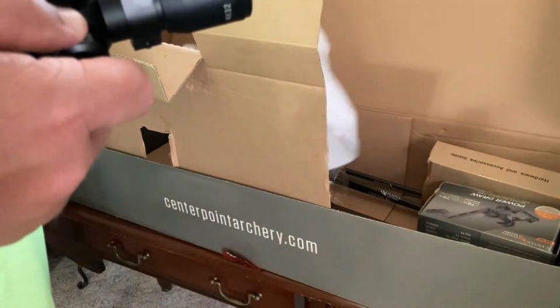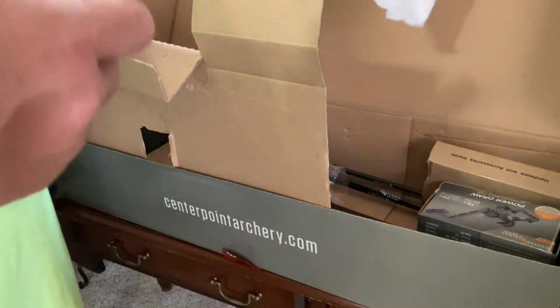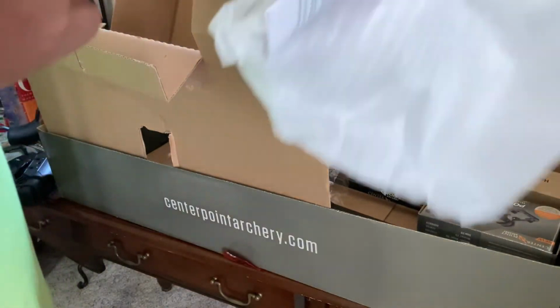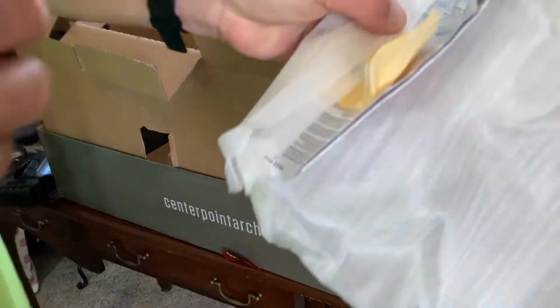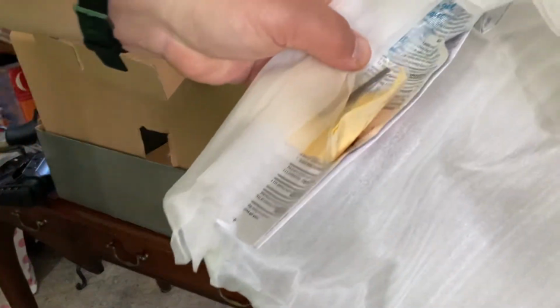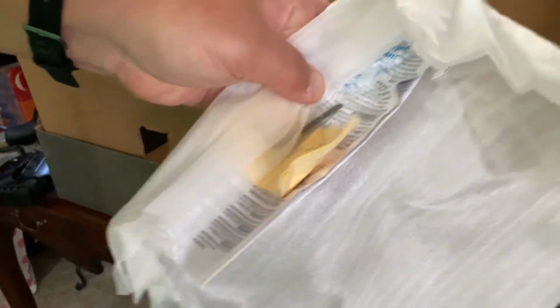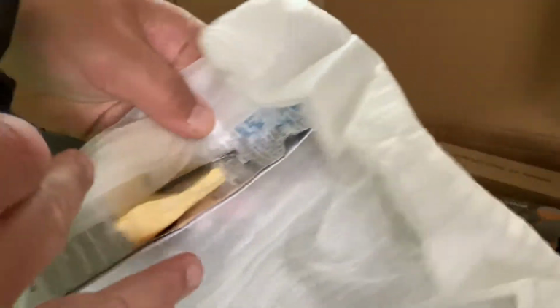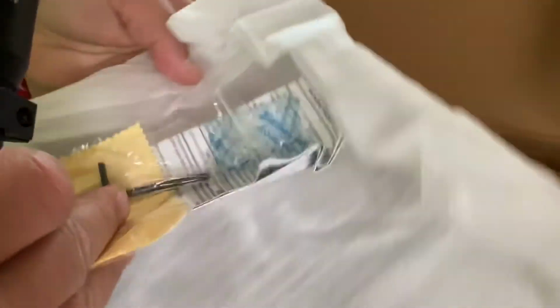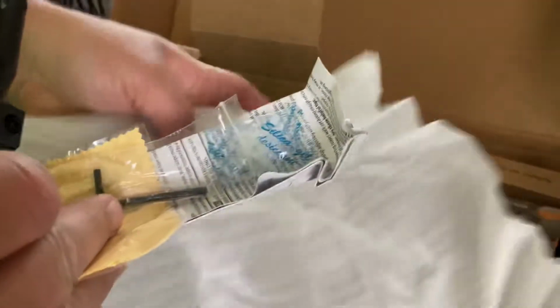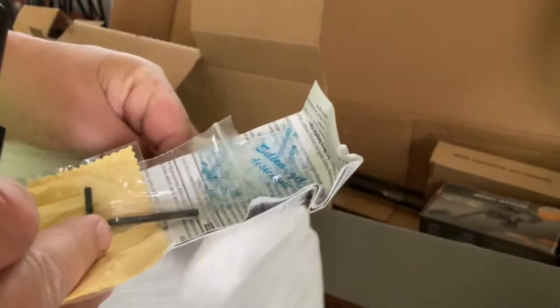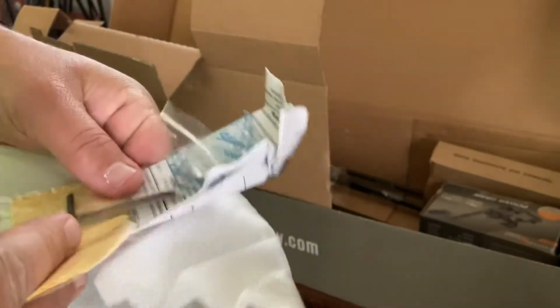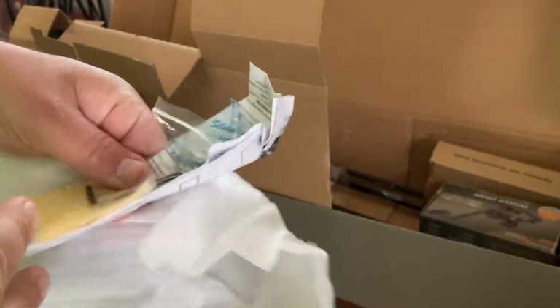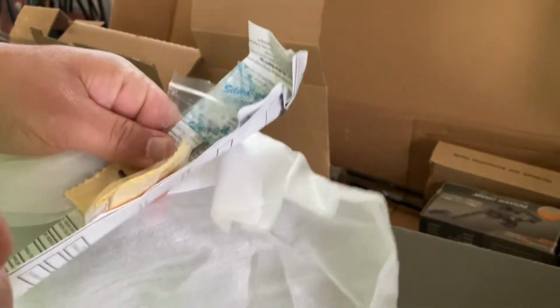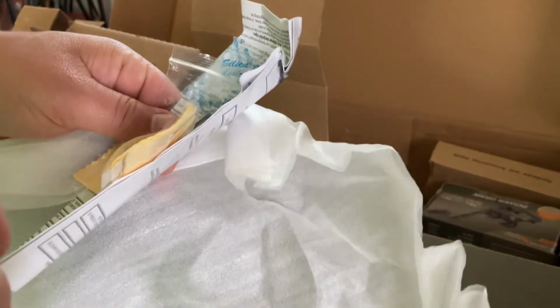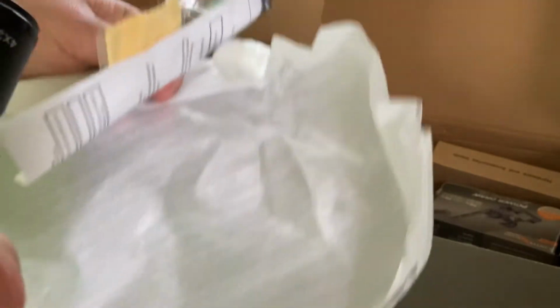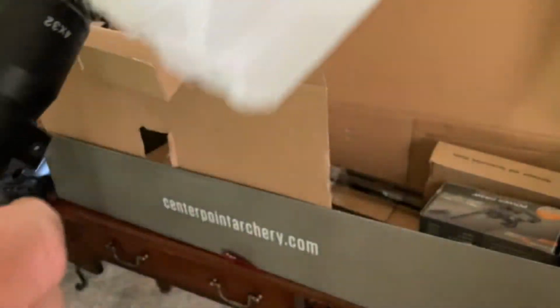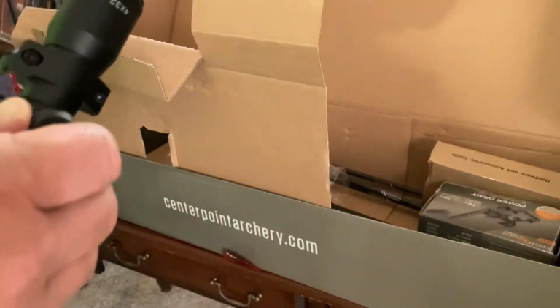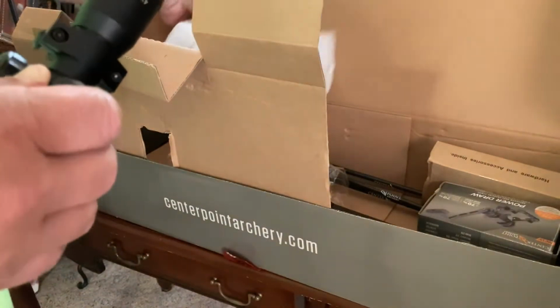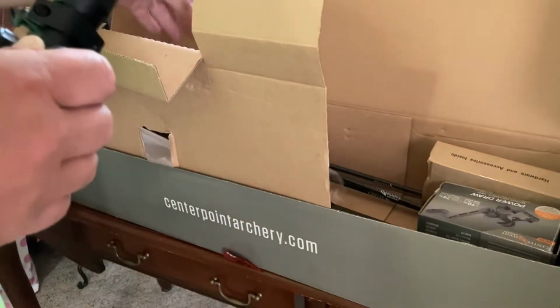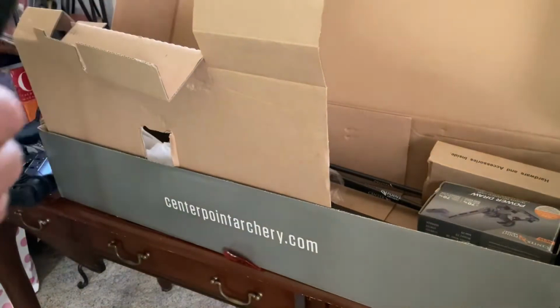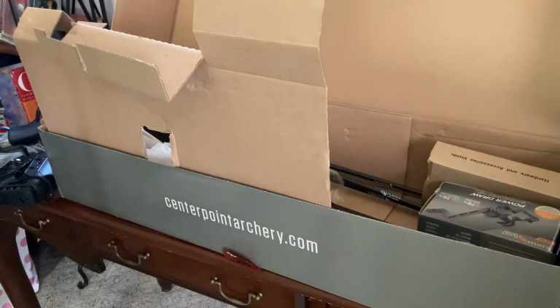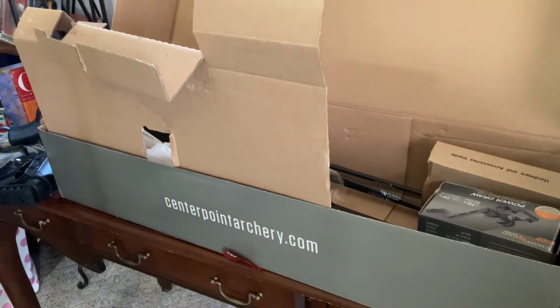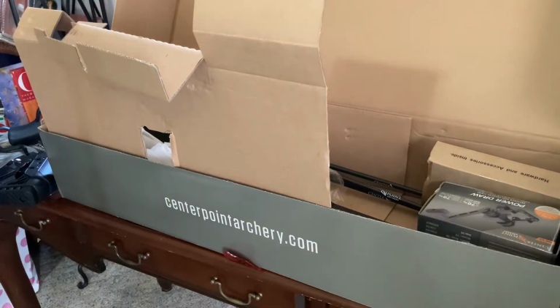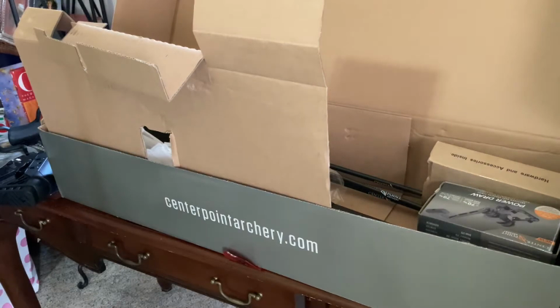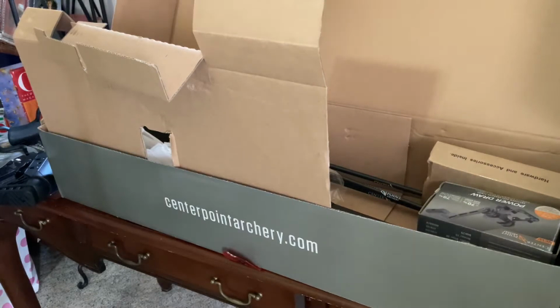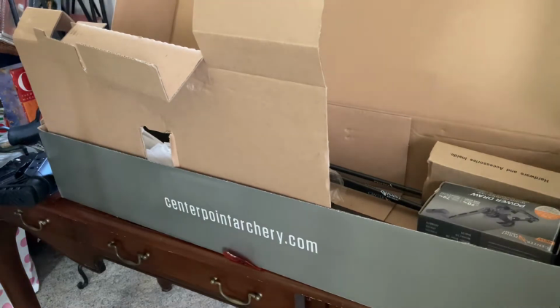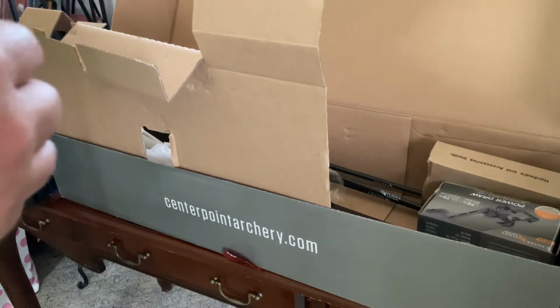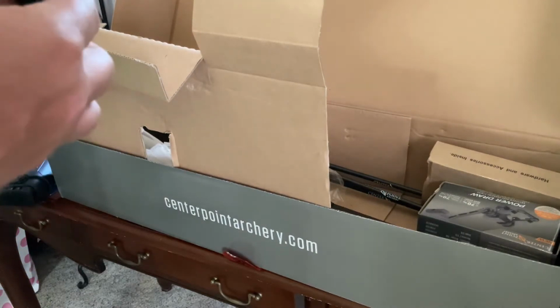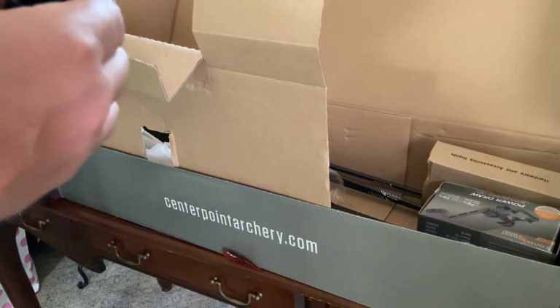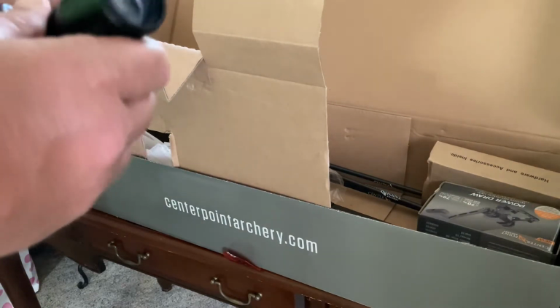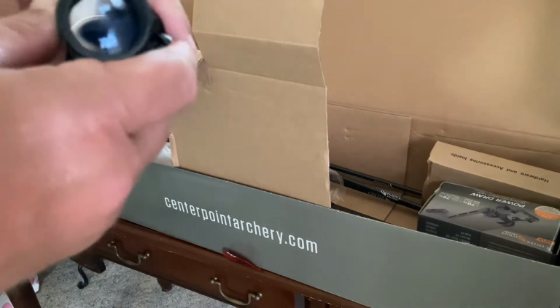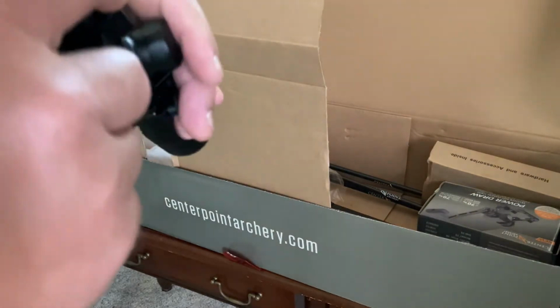Got a little microfiber cloth that comes with it, a wrench, and instructions. It's a 4x32 scope.